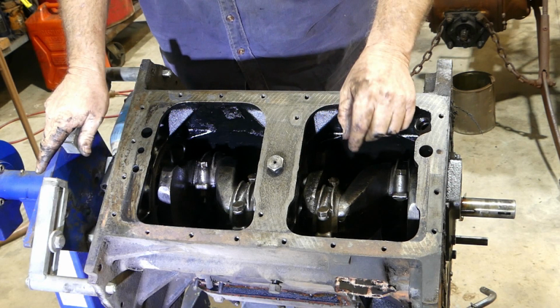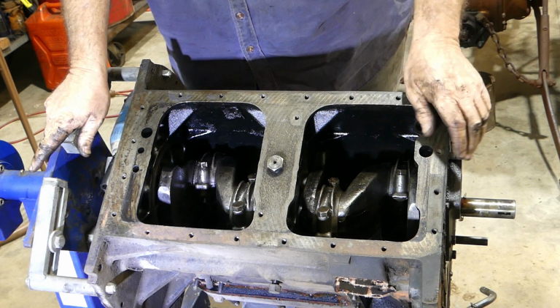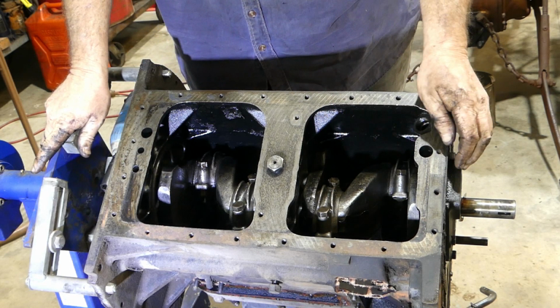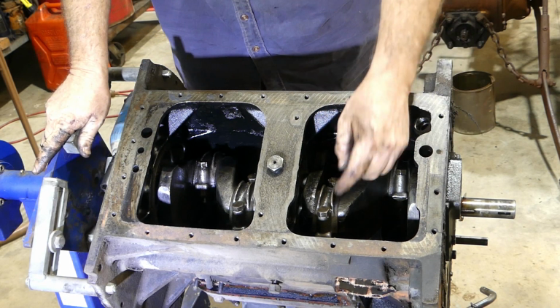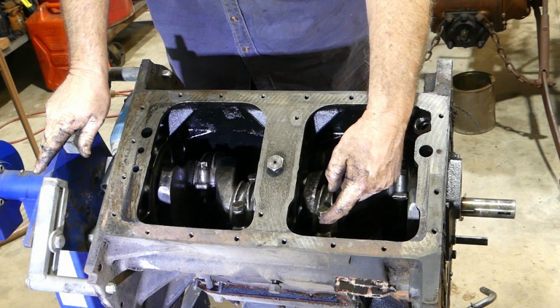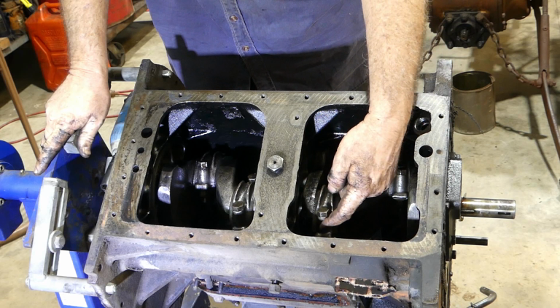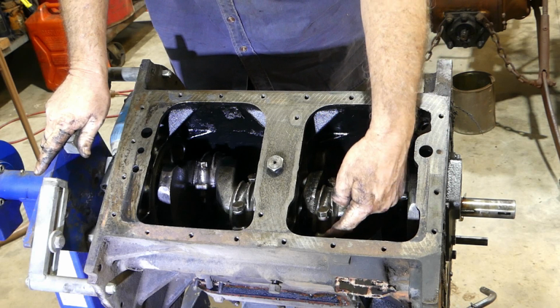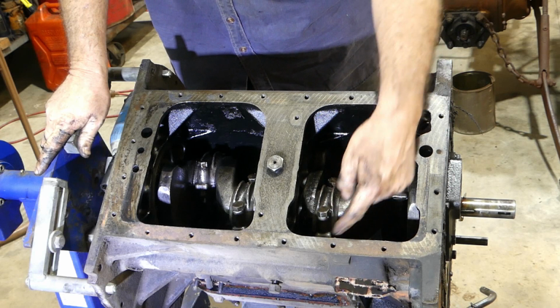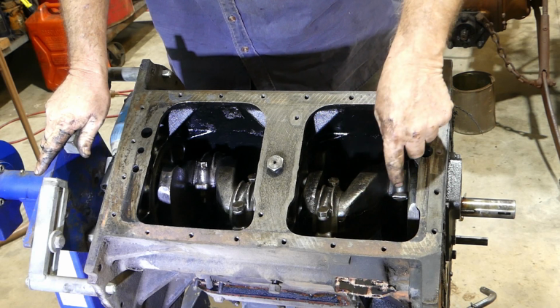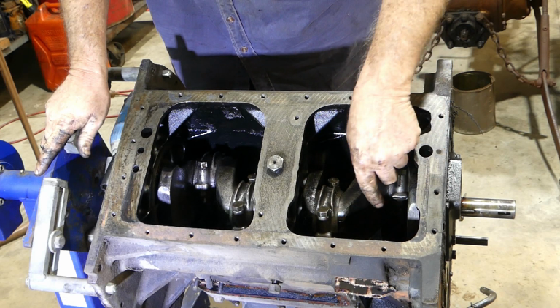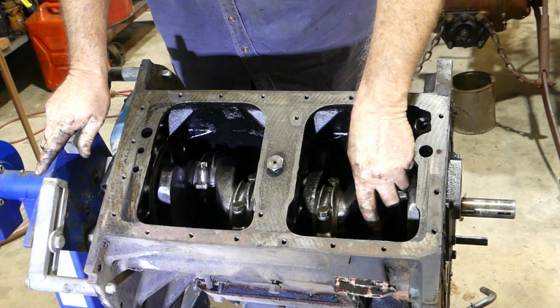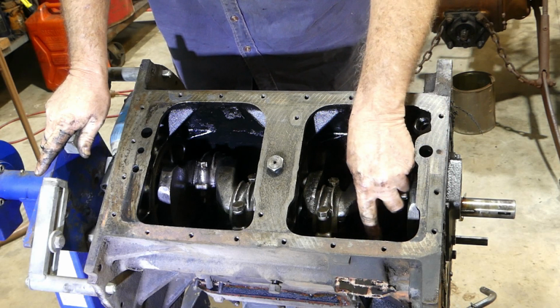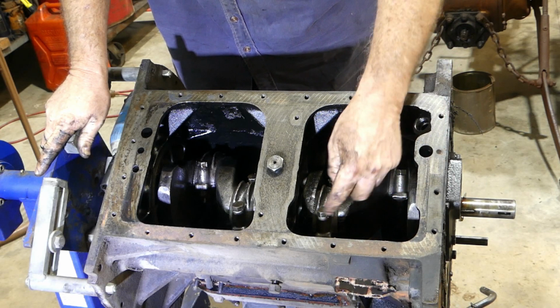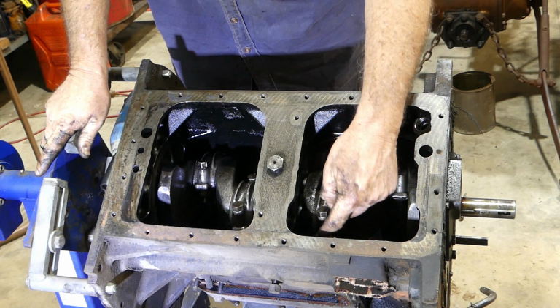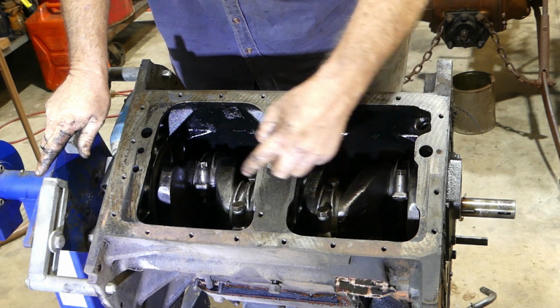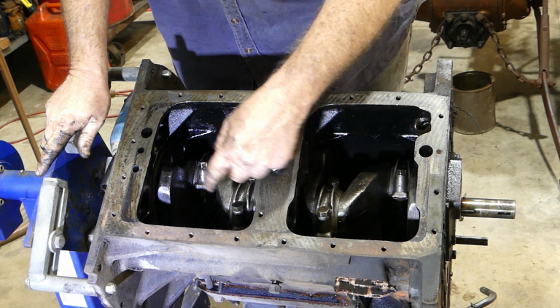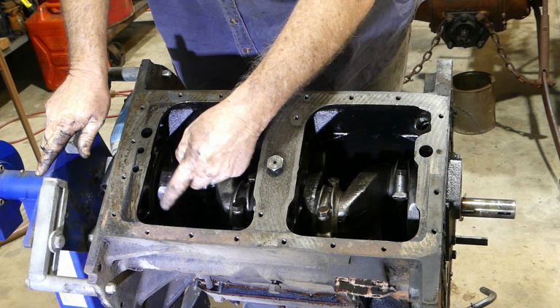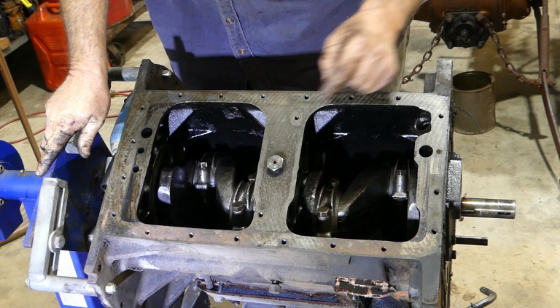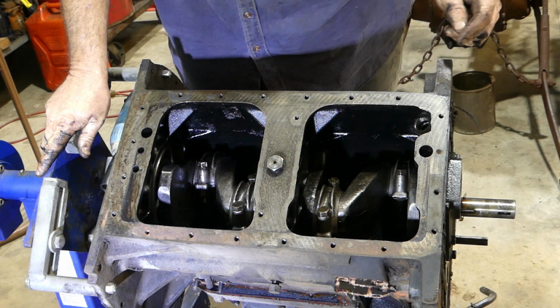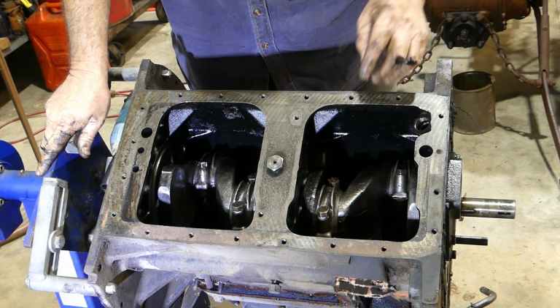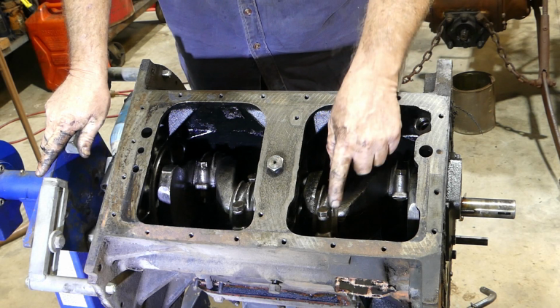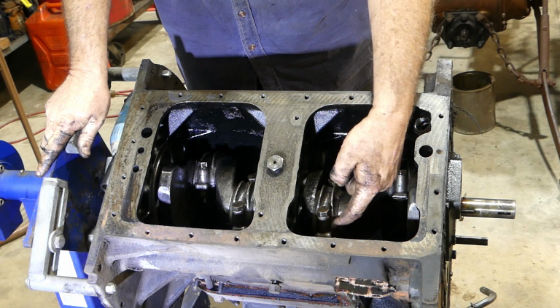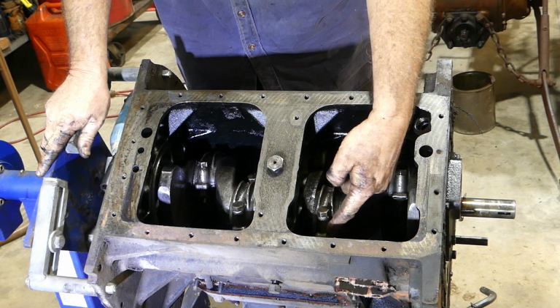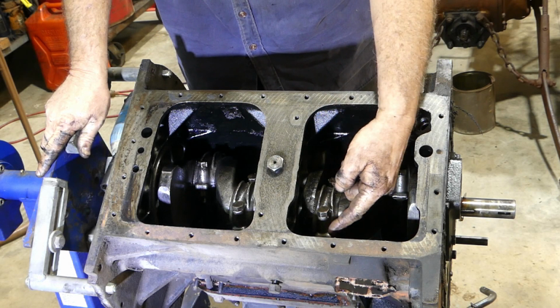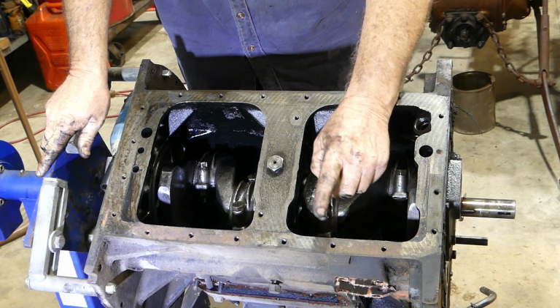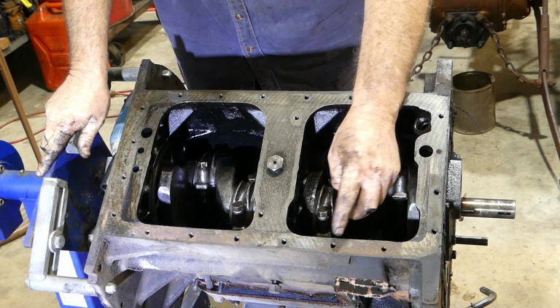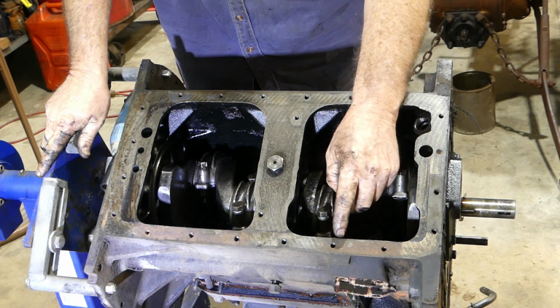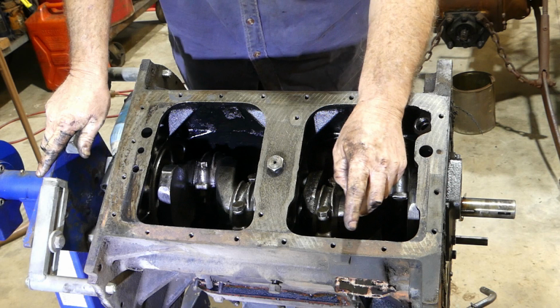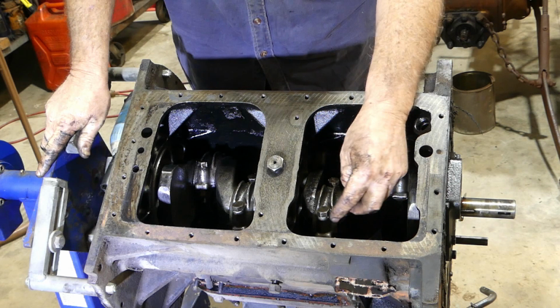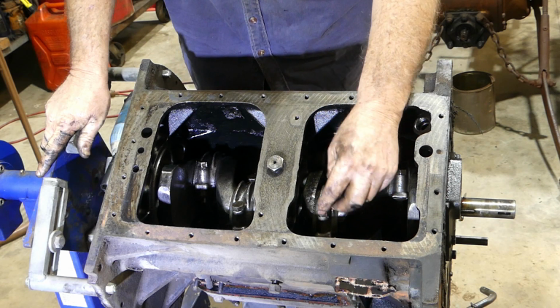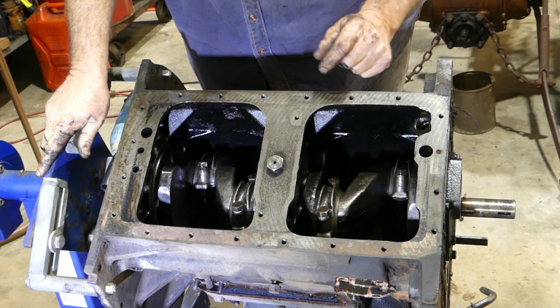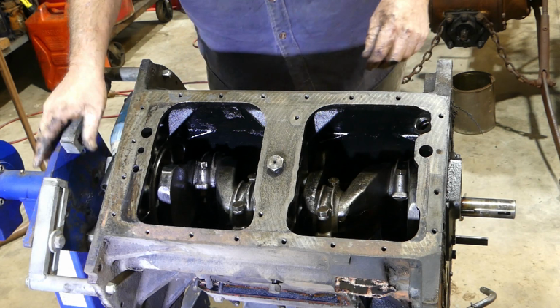One thing to take note of is on the side of your caps here — on number one we have one, one, two, two, three, three, four, four. And the numbers are on the camshaft side. Just something to remember.